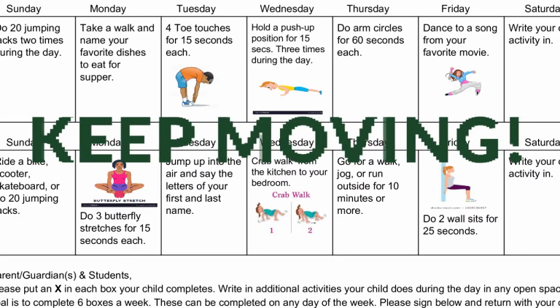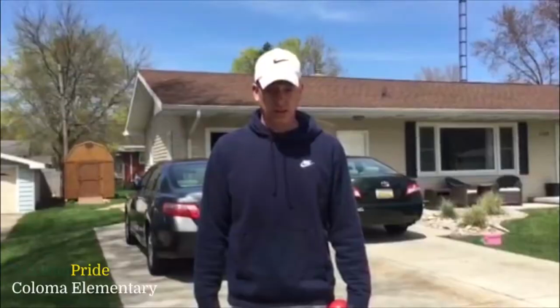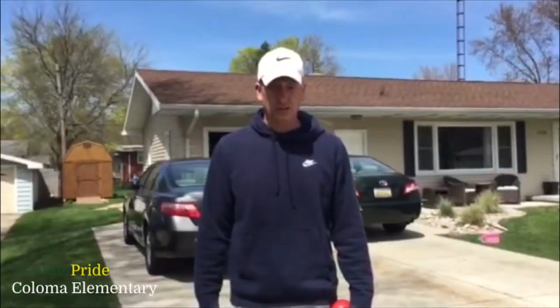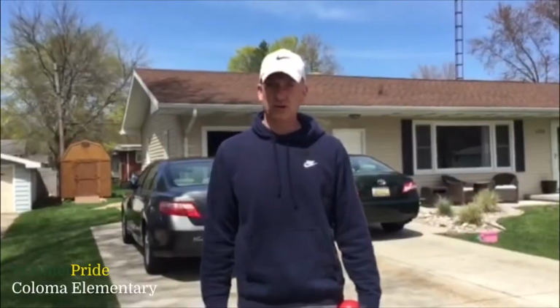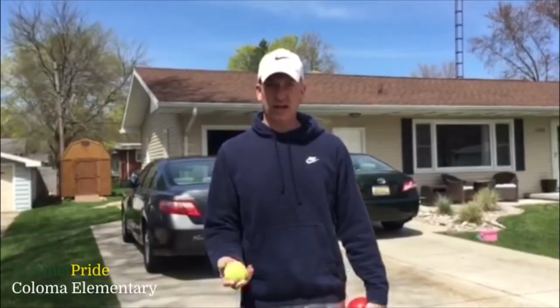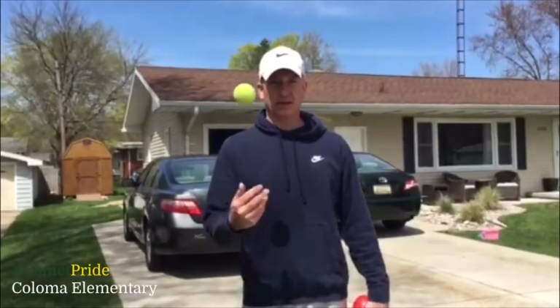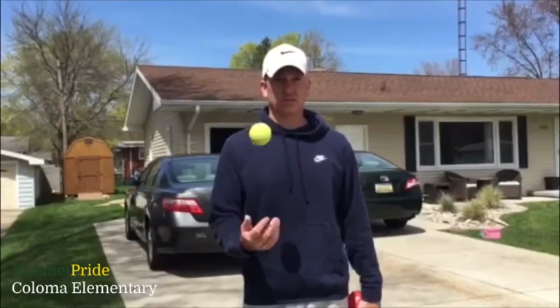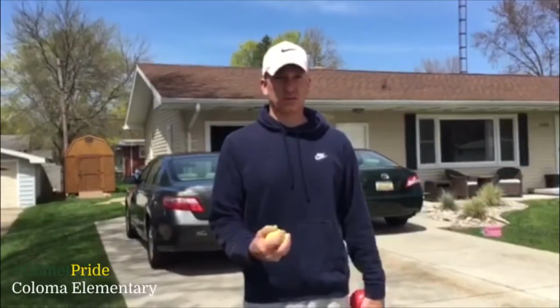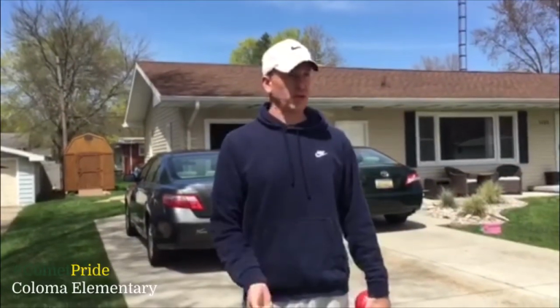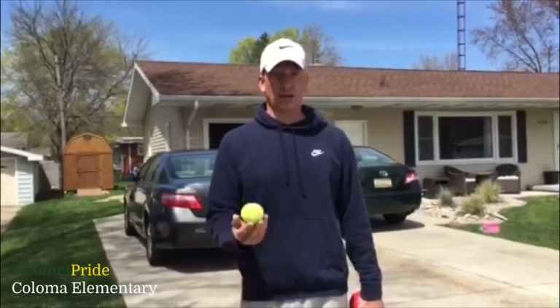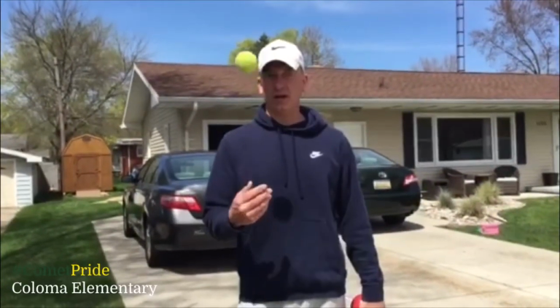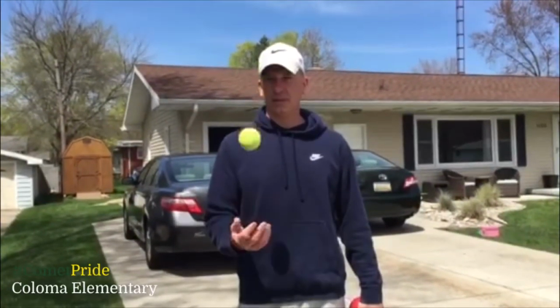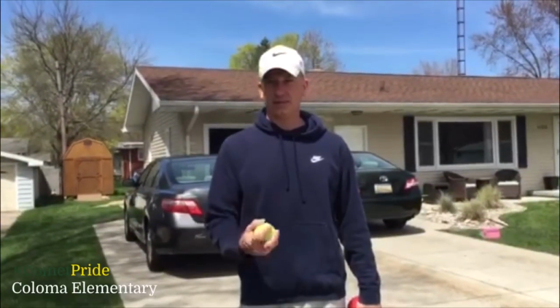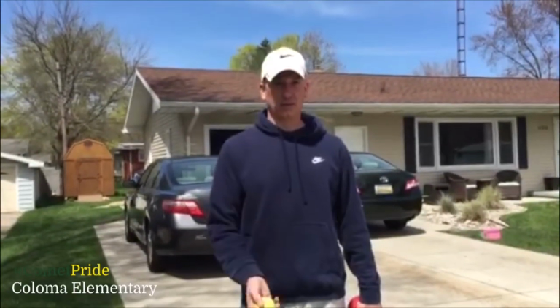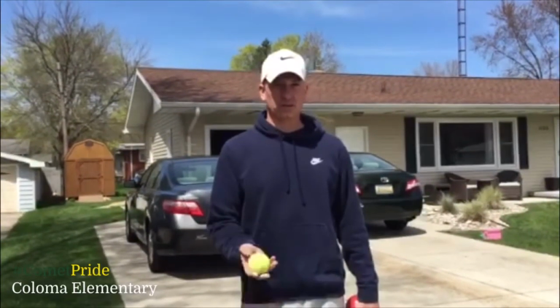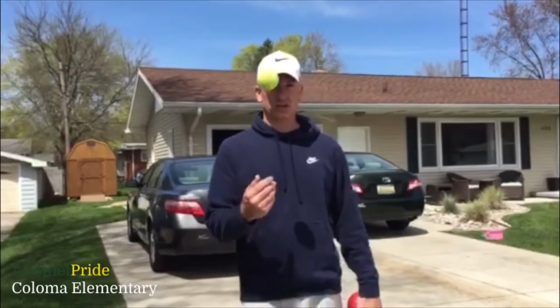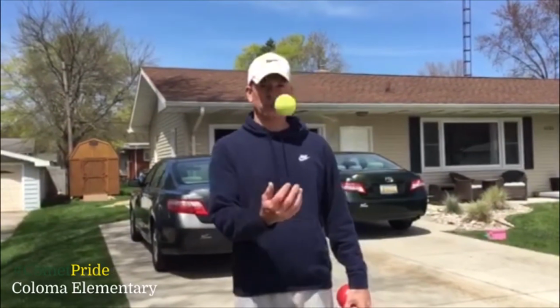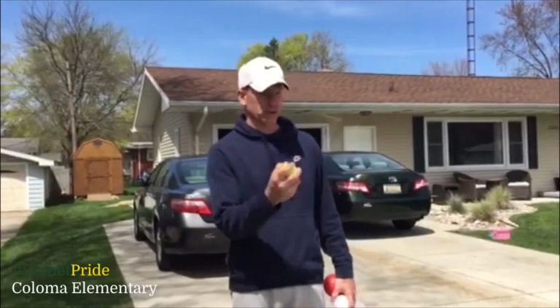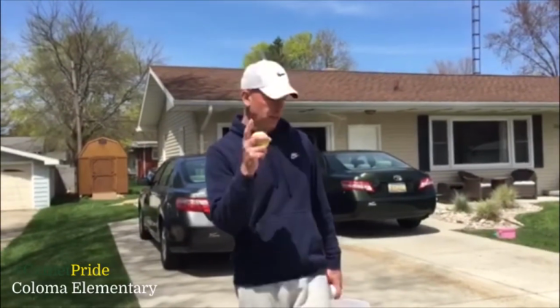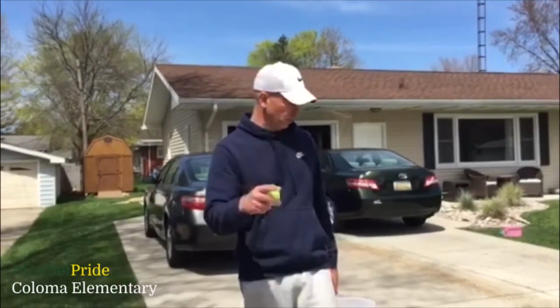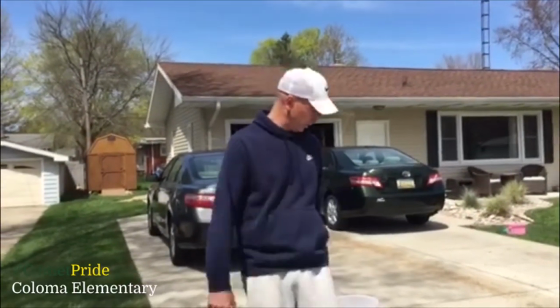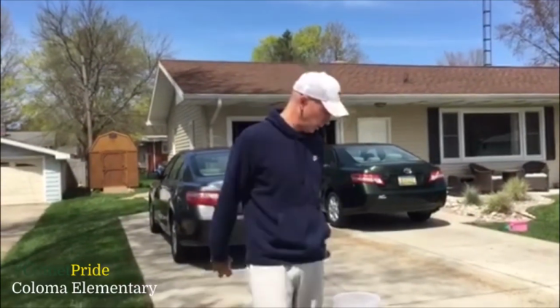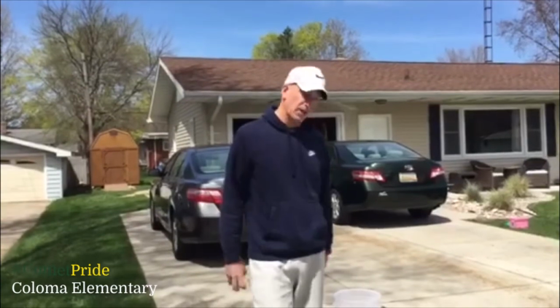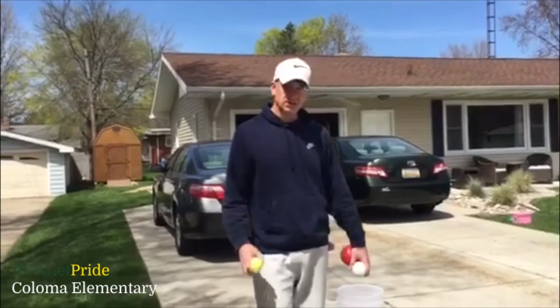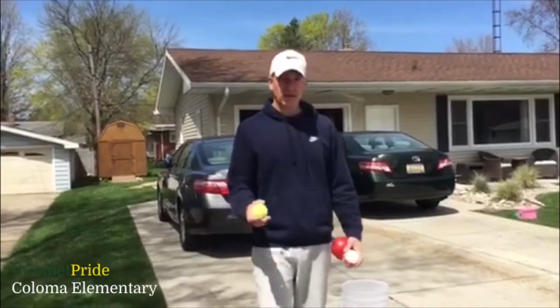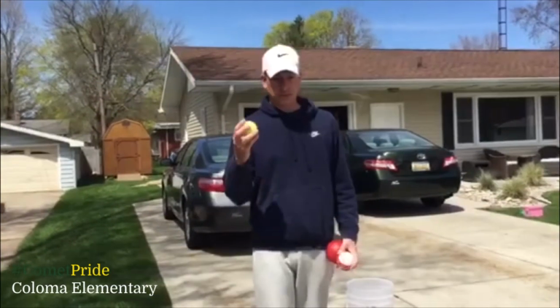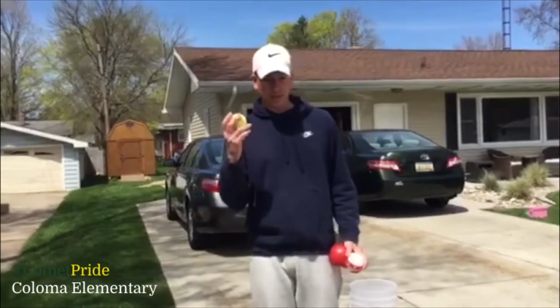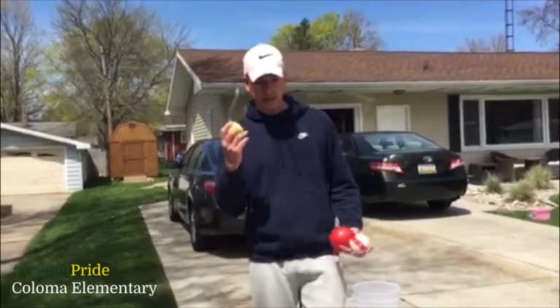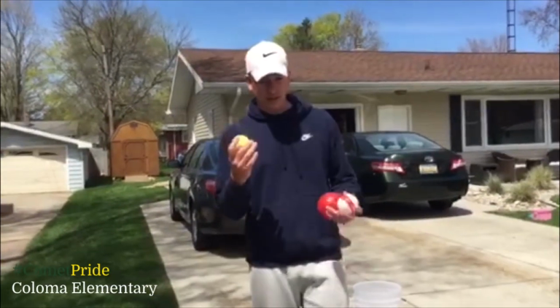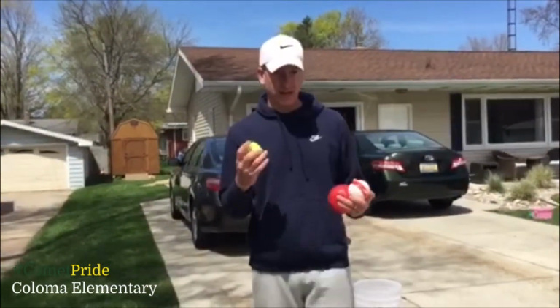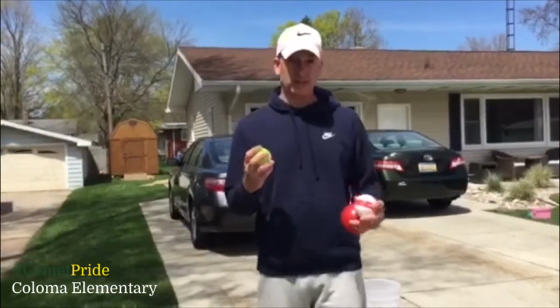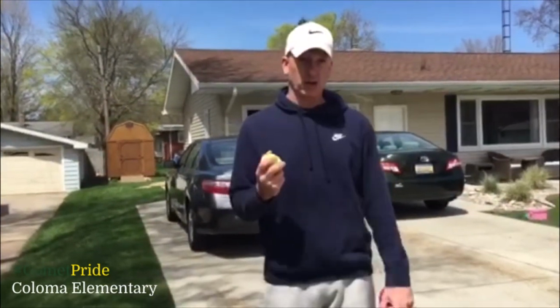Good afternoon Comets, it's Mr. Vane and welcome back for another session of Keep Moving. Today we're going to talk about the underhand toss.